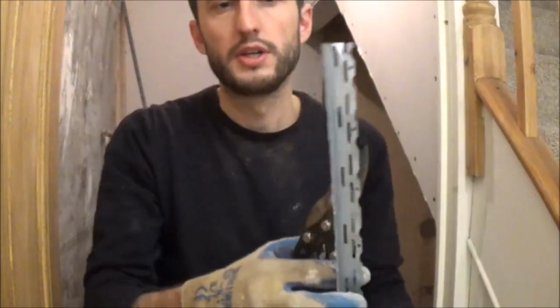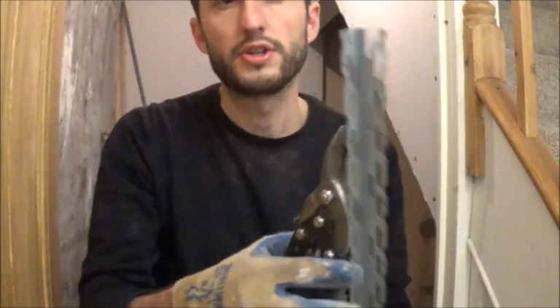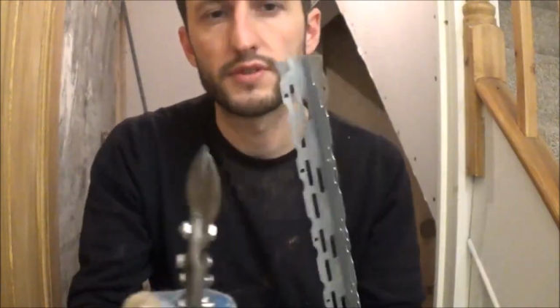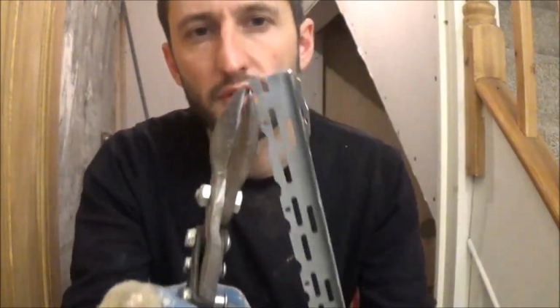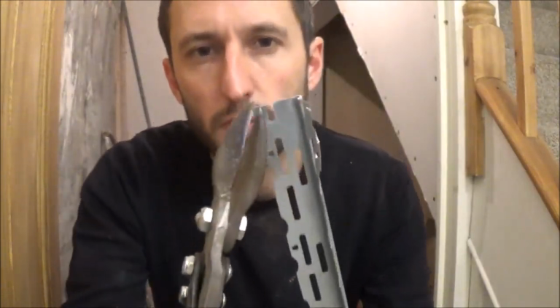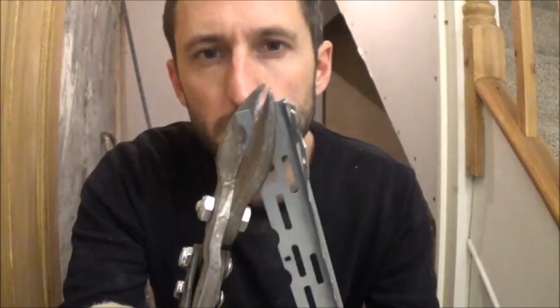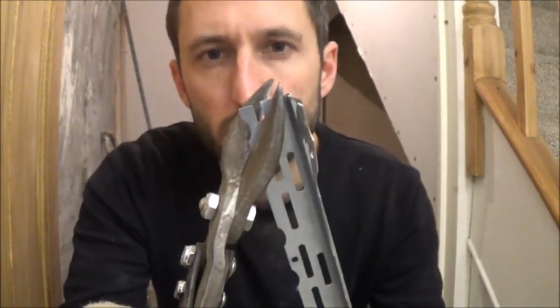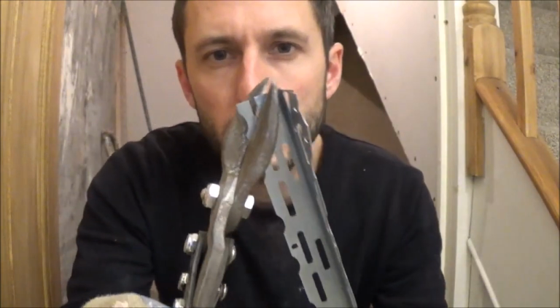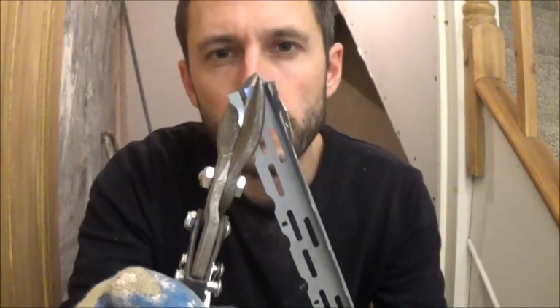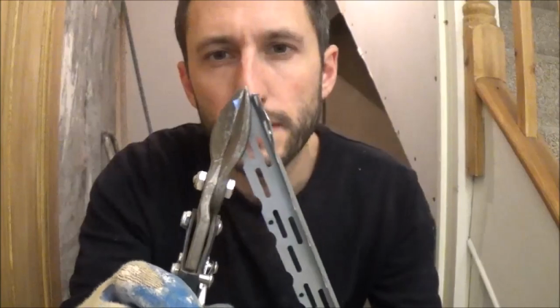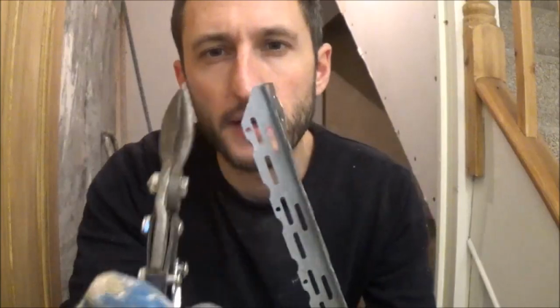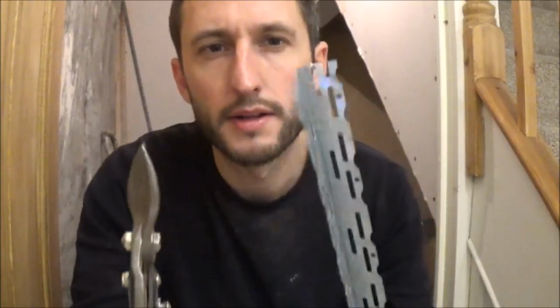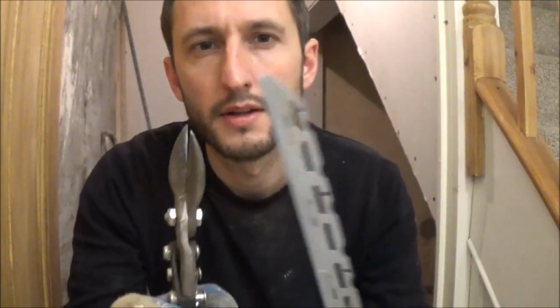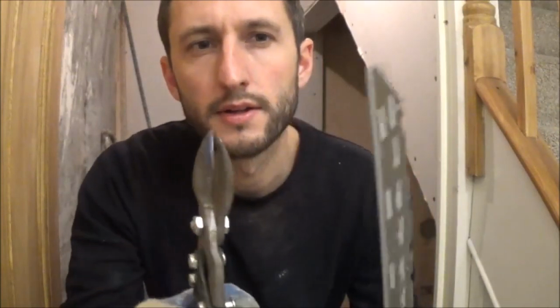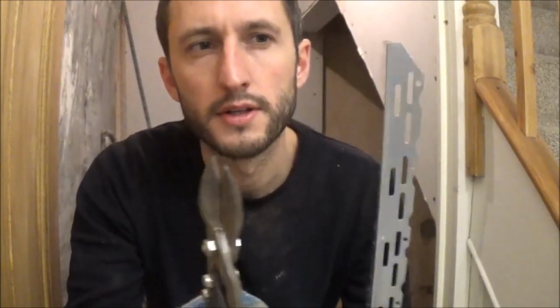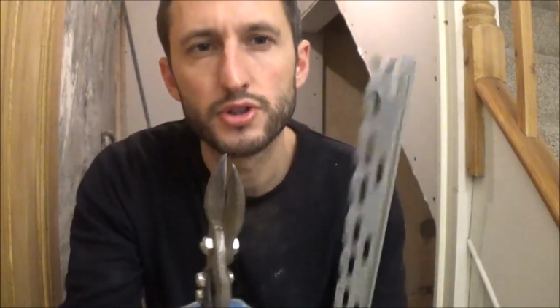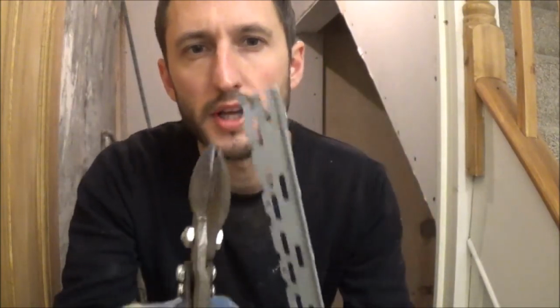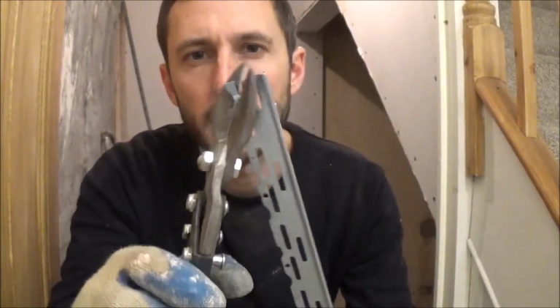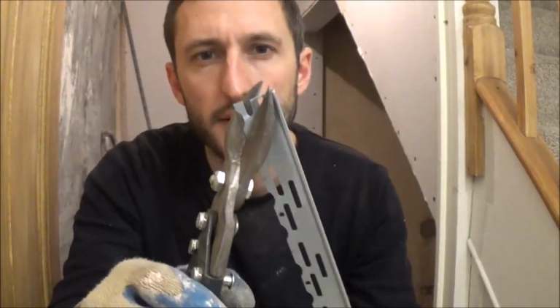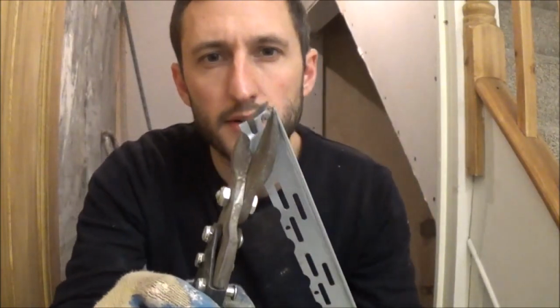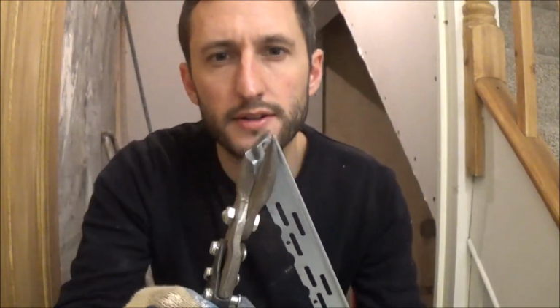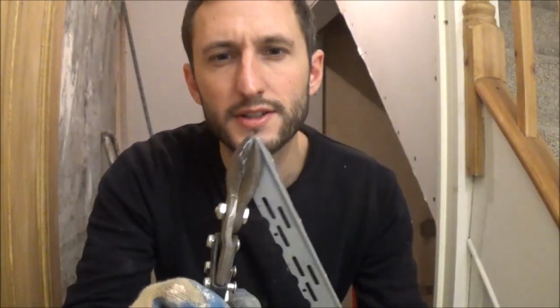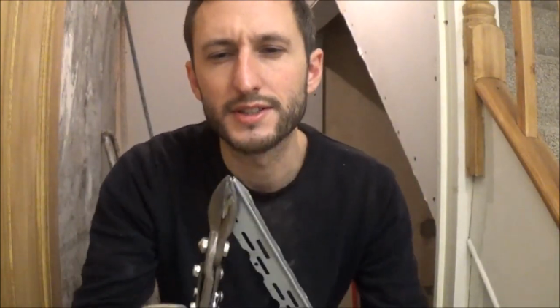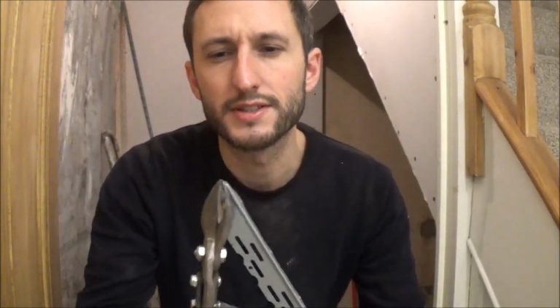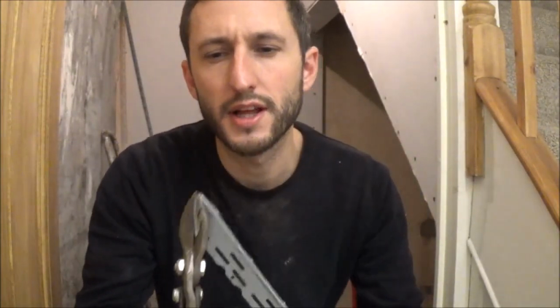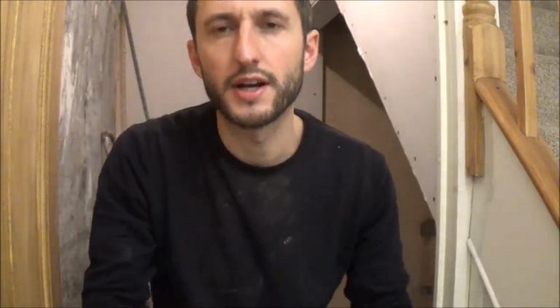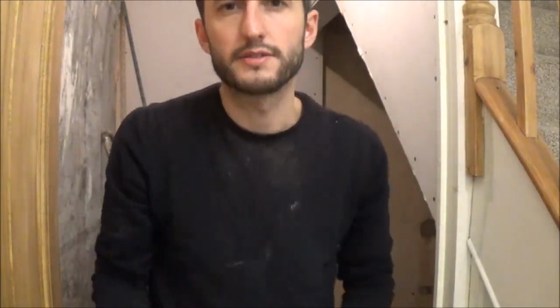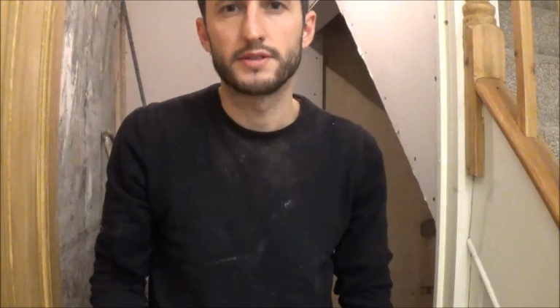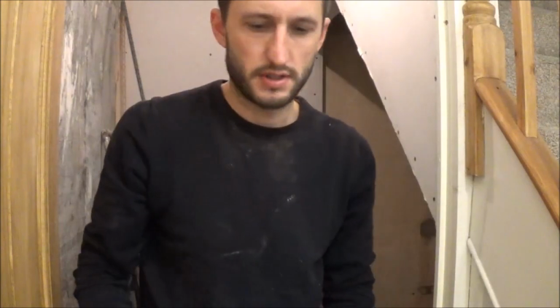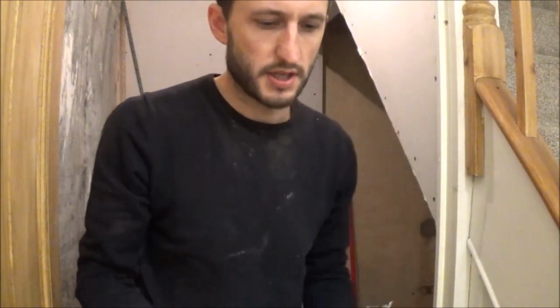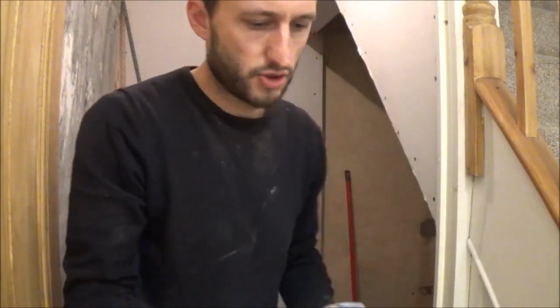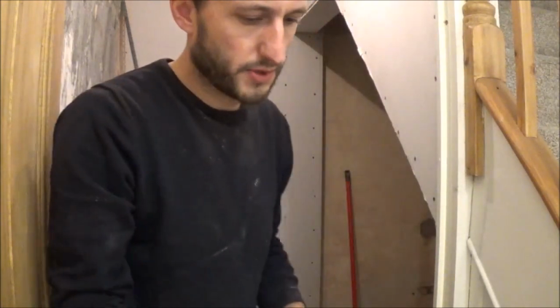You don't have to take off too much but make sure you leave the middle bit. Just like that, and that's it. Job done.